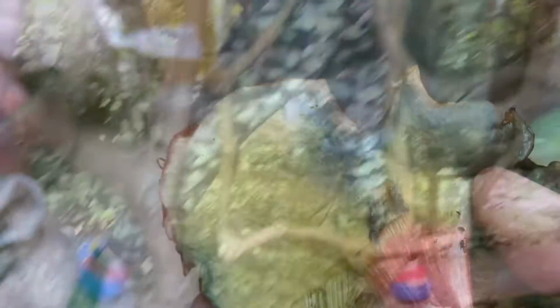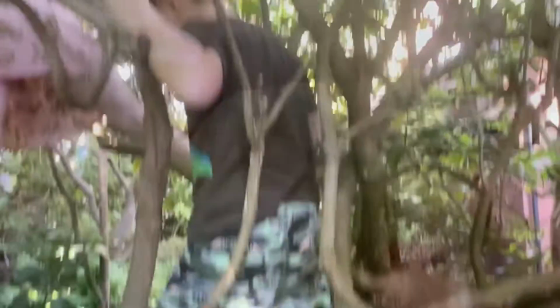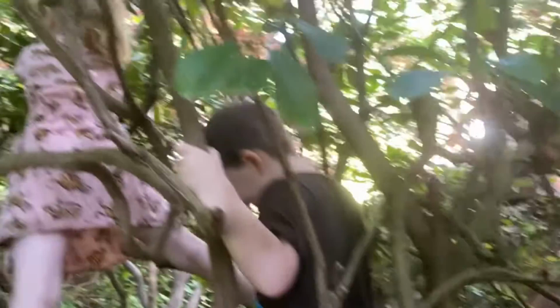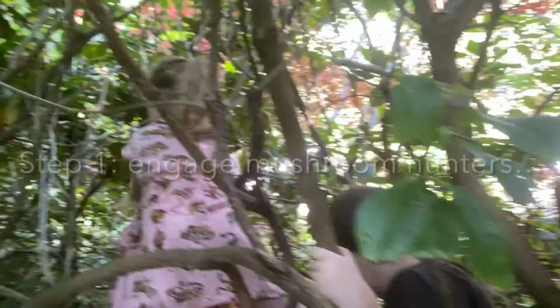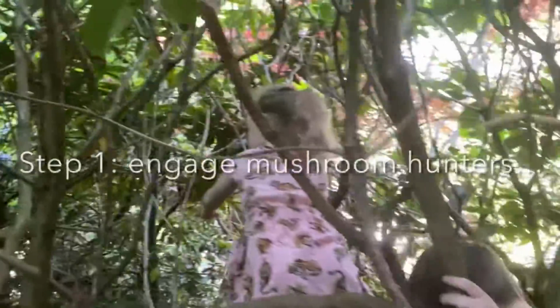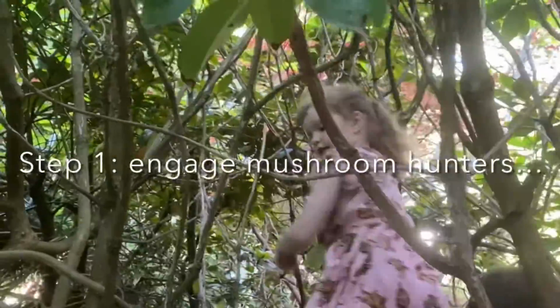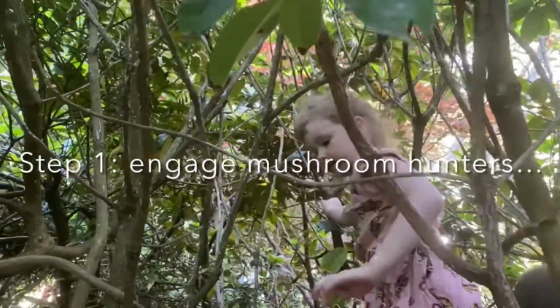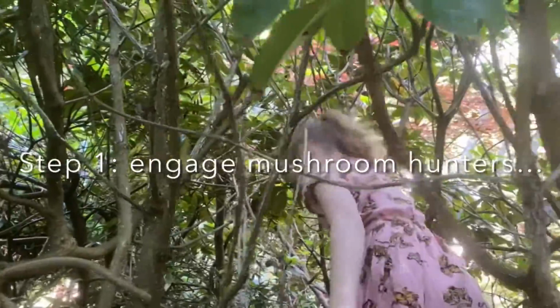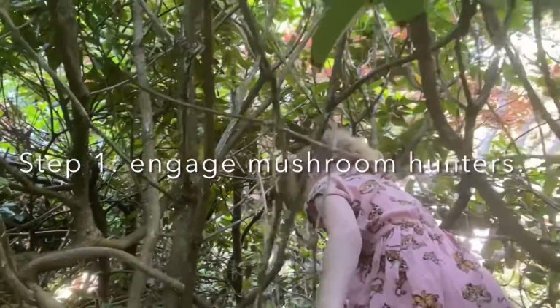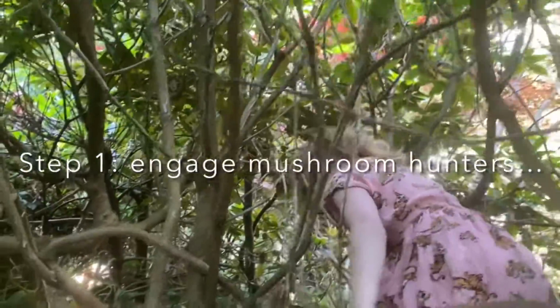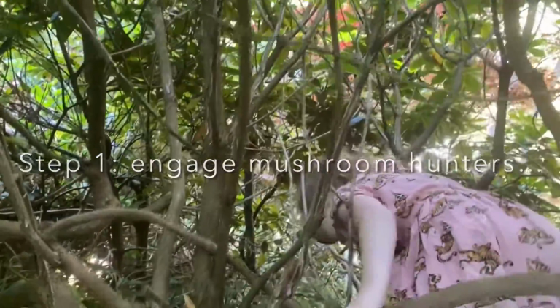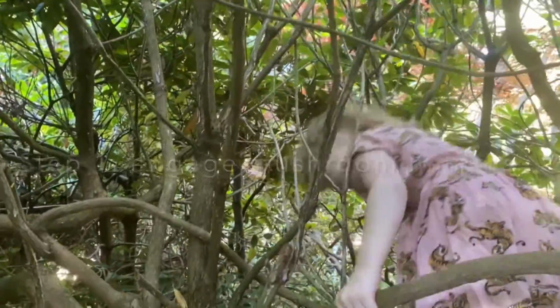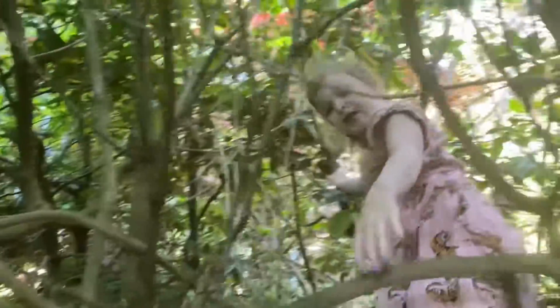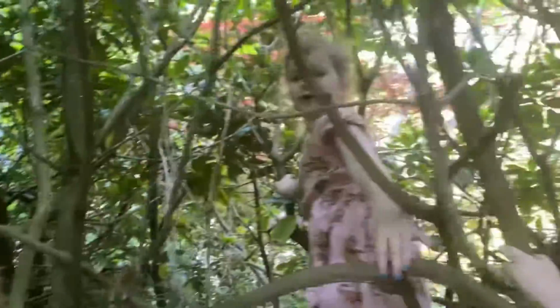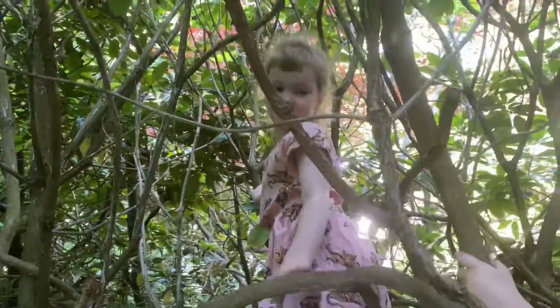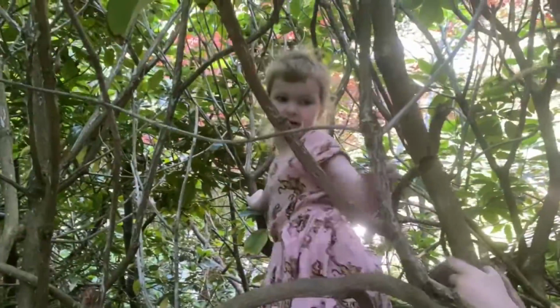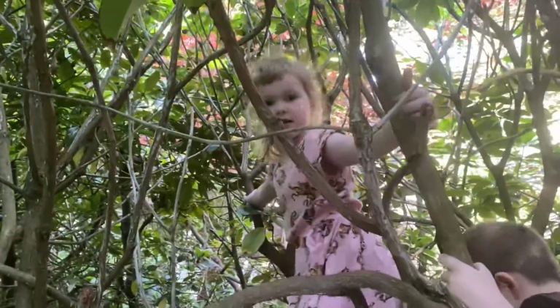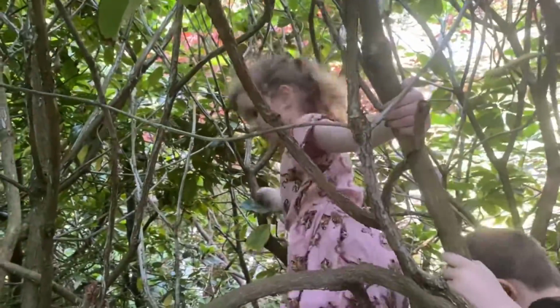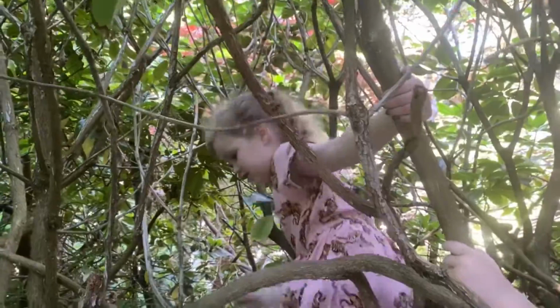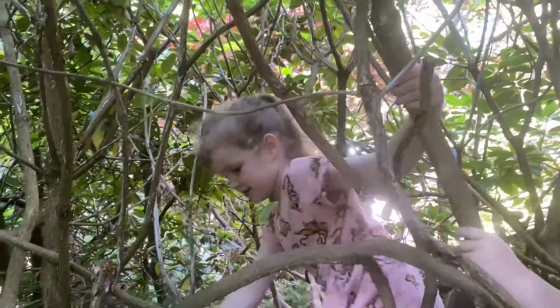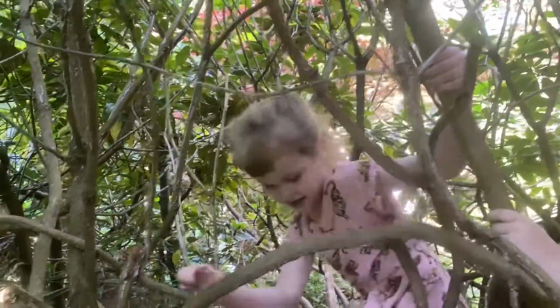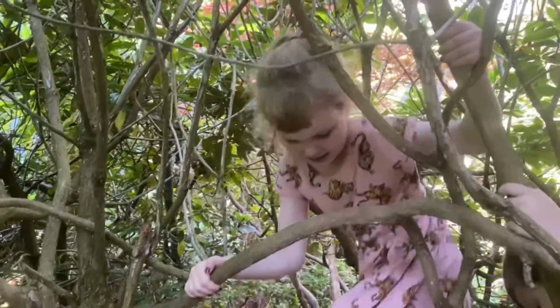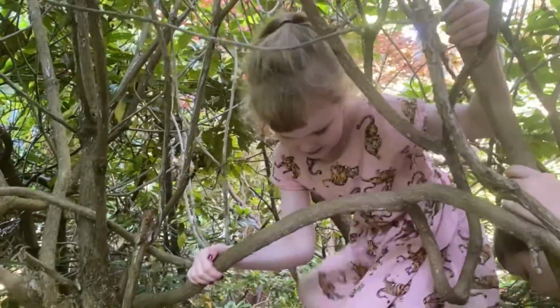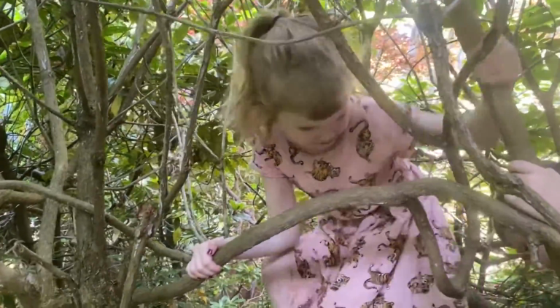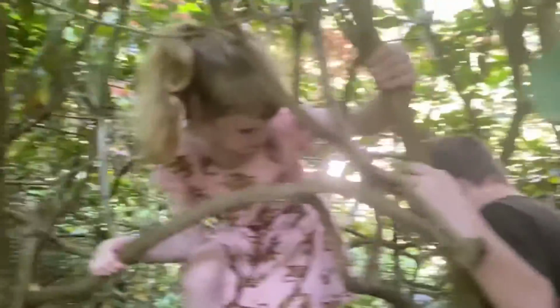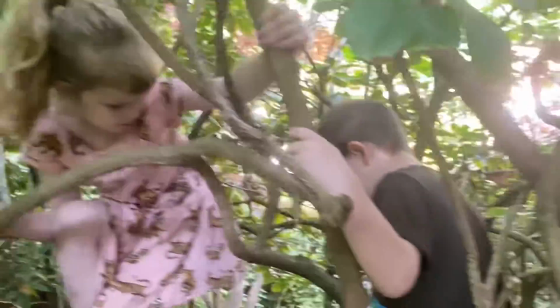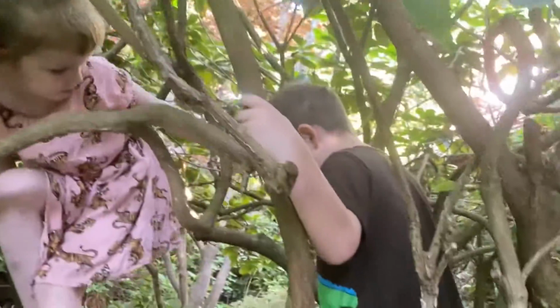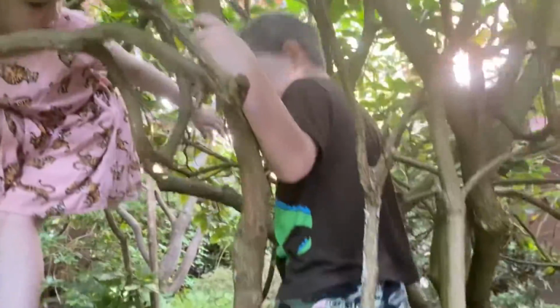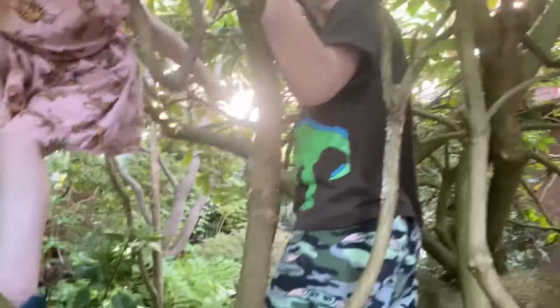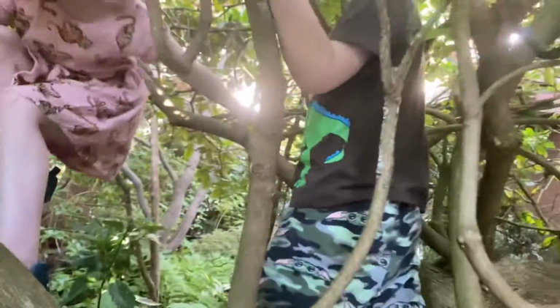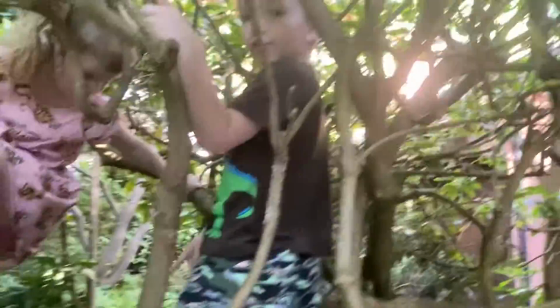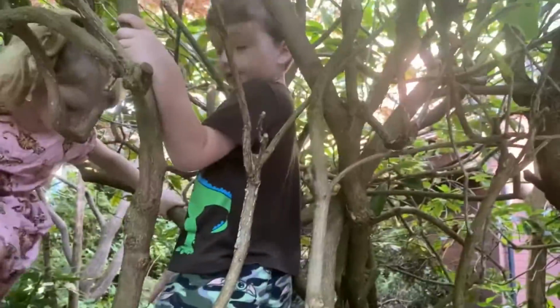I don't see a mushroom yet. Do you want to go check it out? Let's go check it out. I think I see a black mushroom. Whoa, a black mushroom — under the leaves.